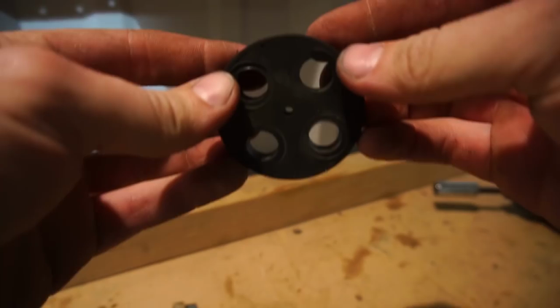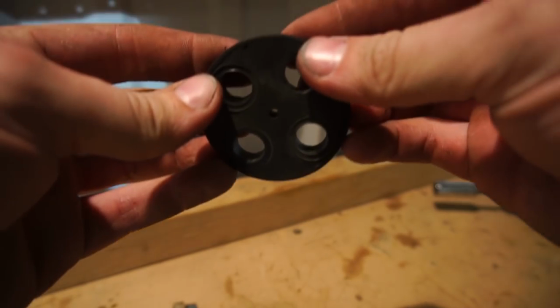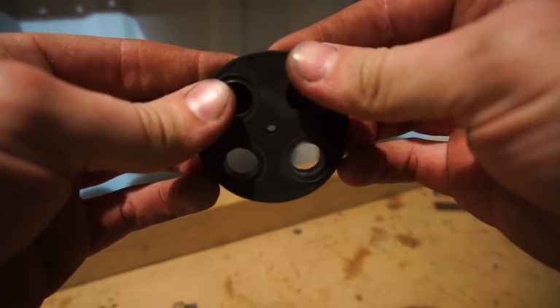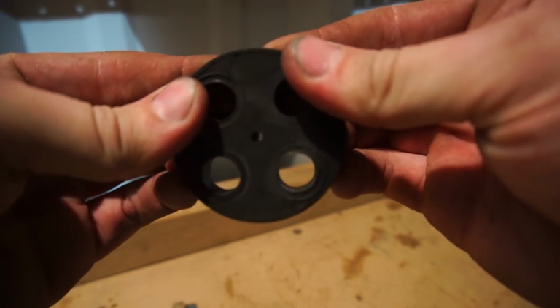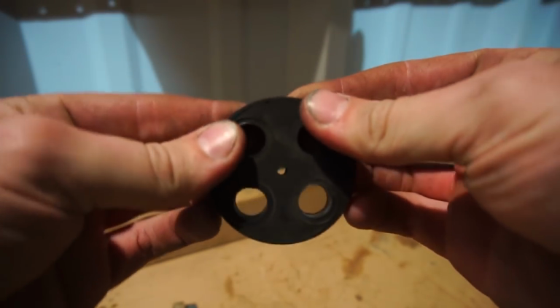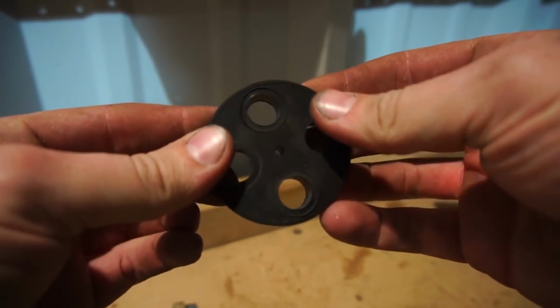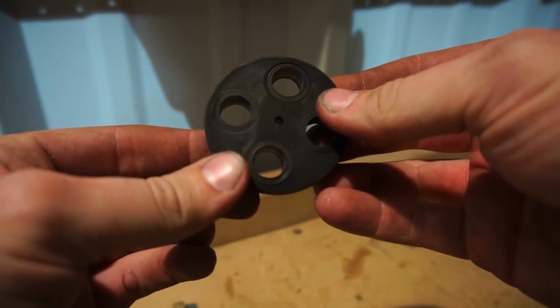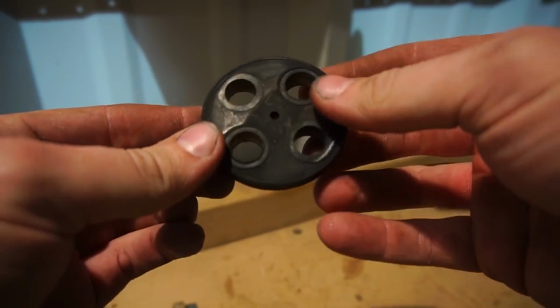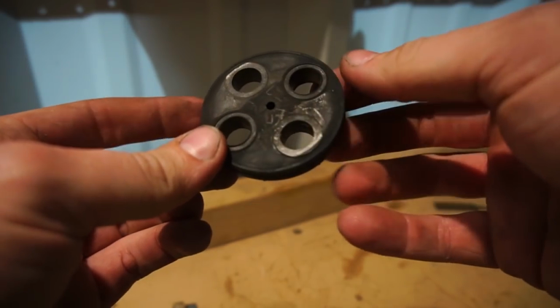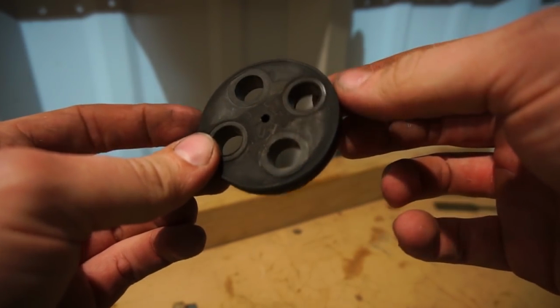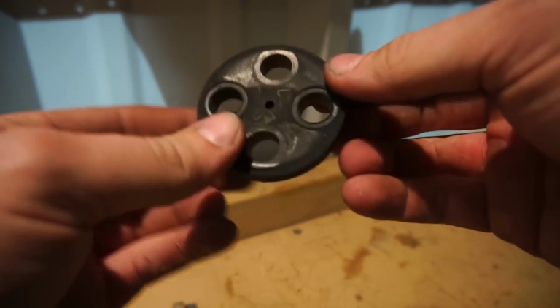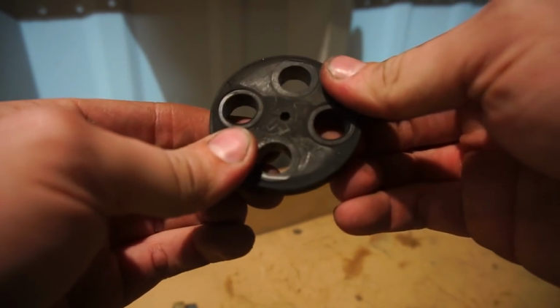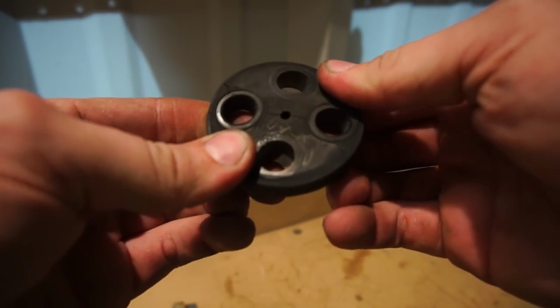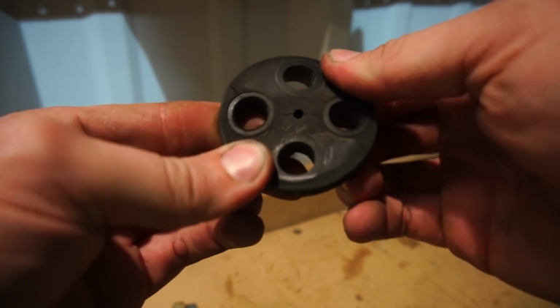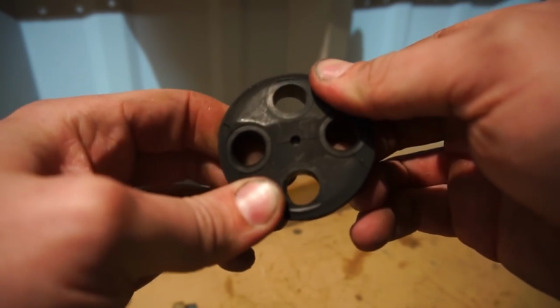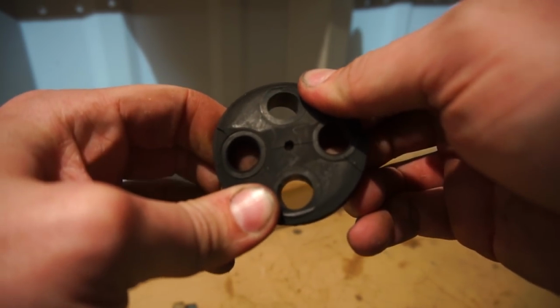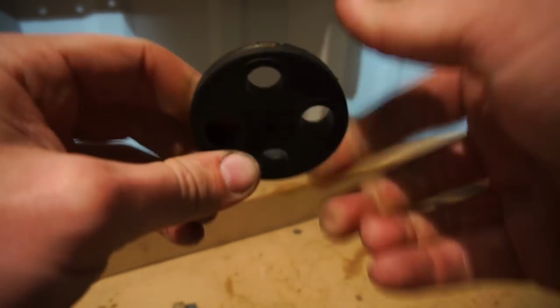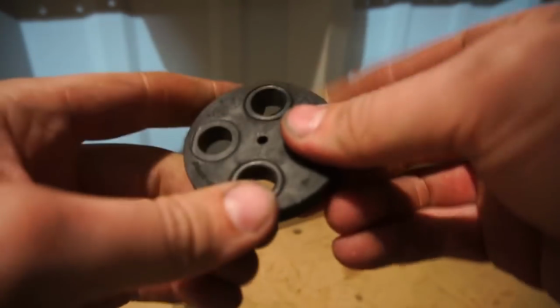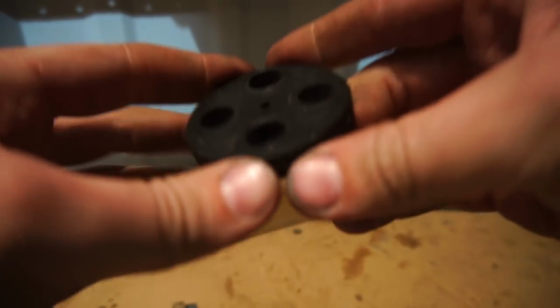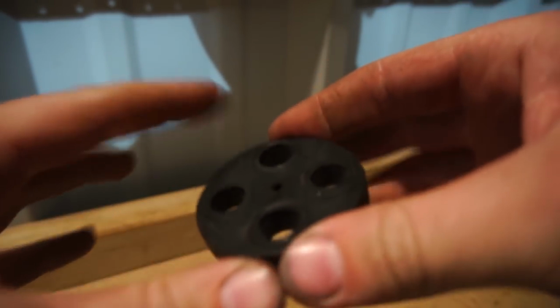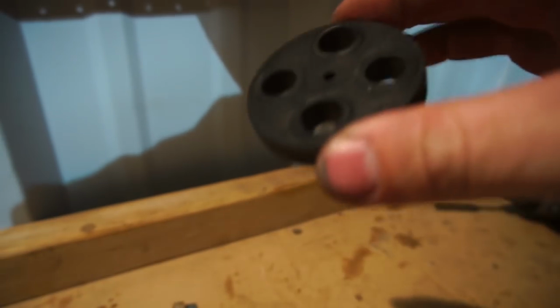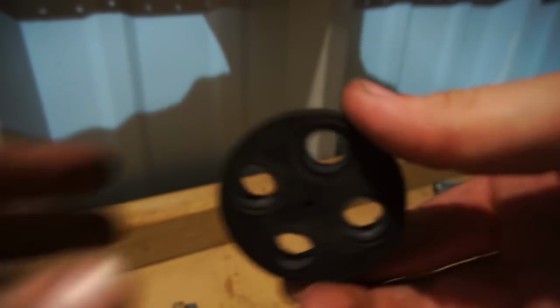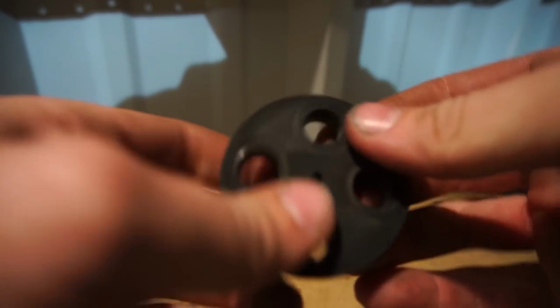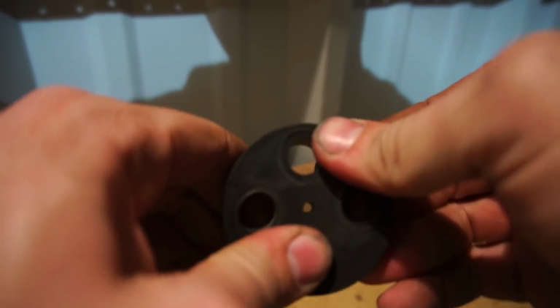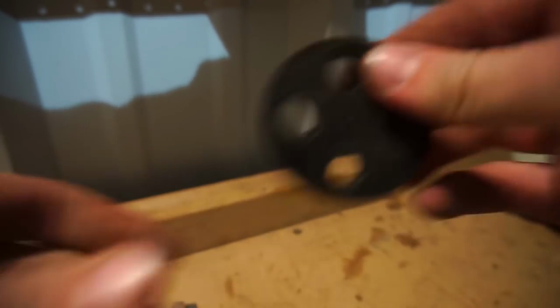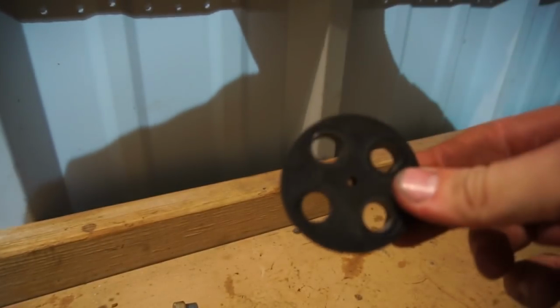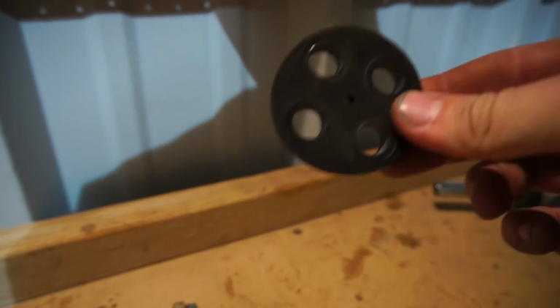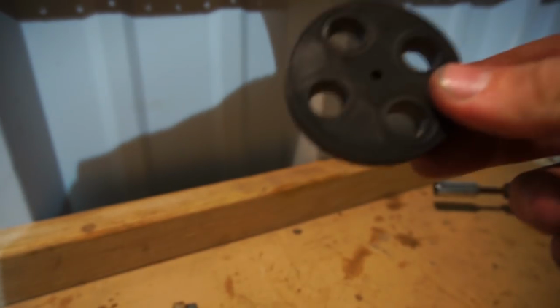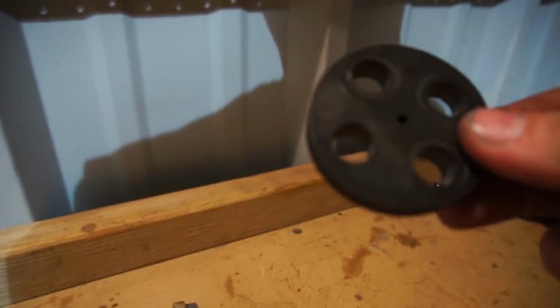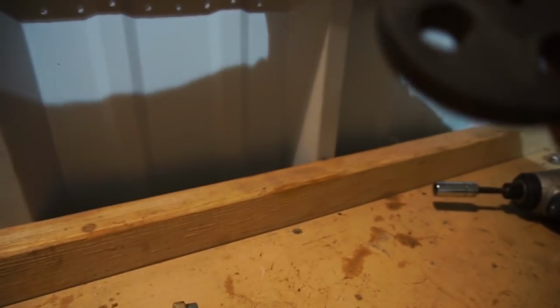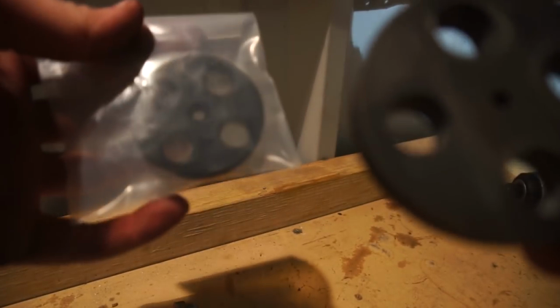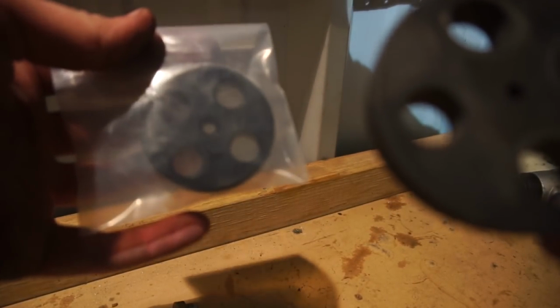You might be able to see it, but this thing is cracked basically in four different places. It's still stiff but it was definitely on its way out, so I'm happy we're replacing it now.